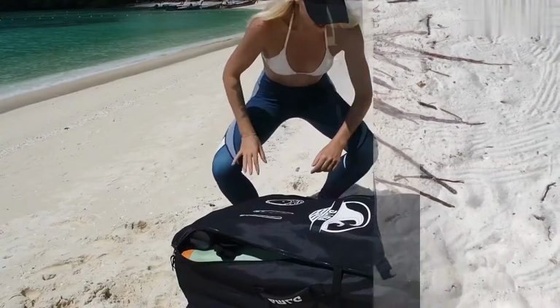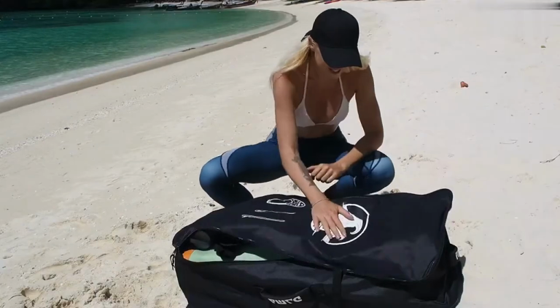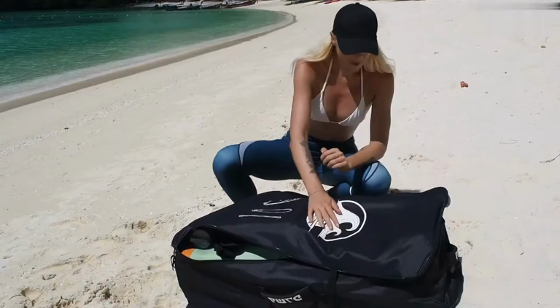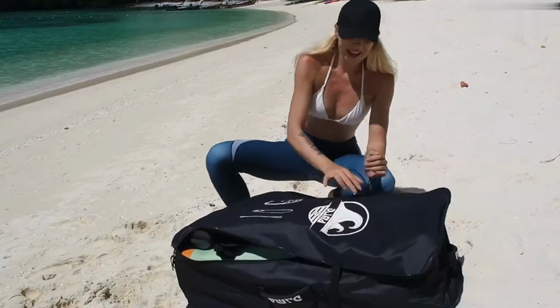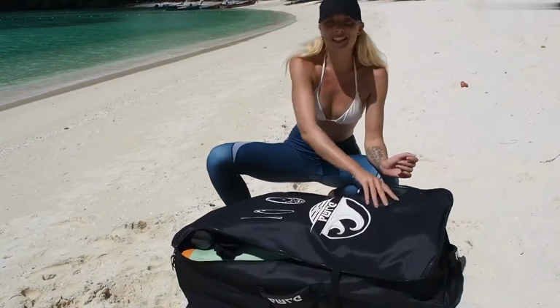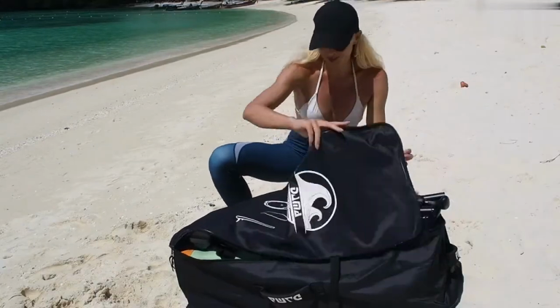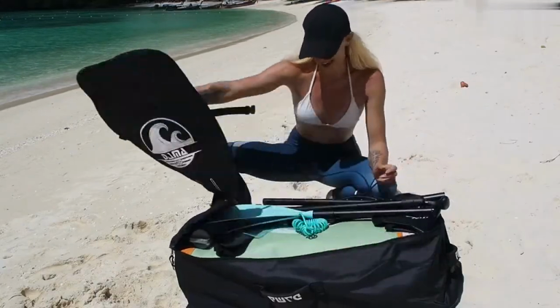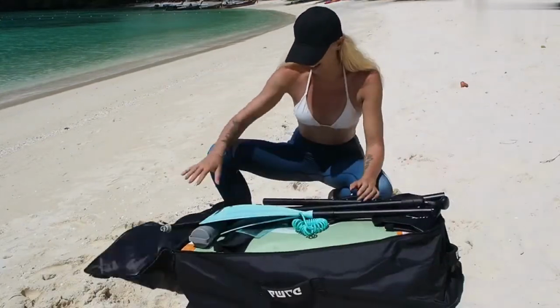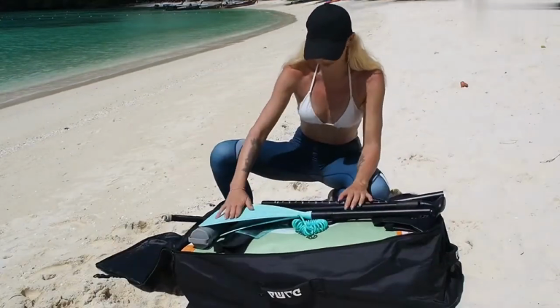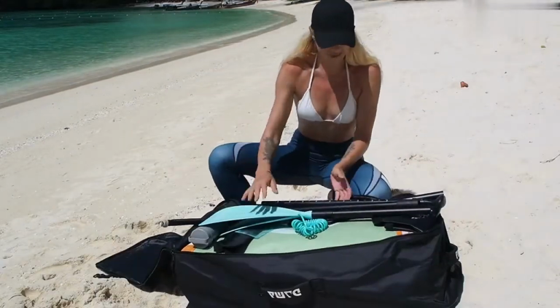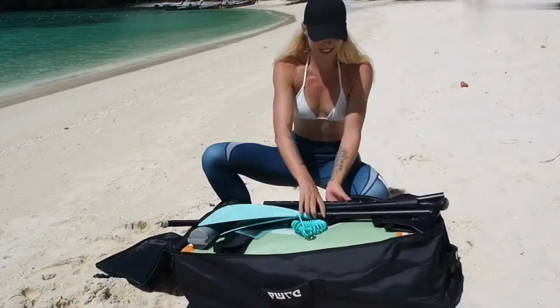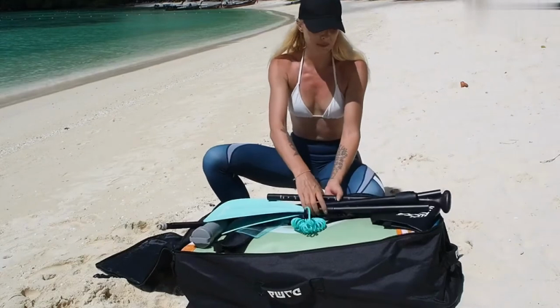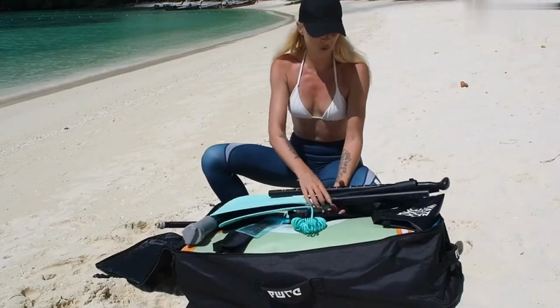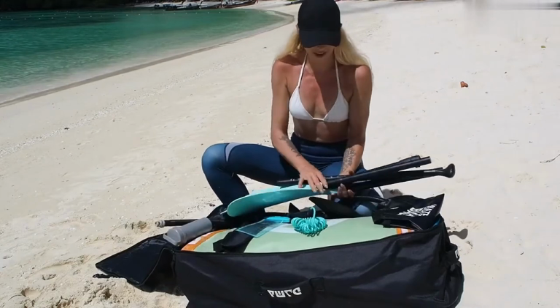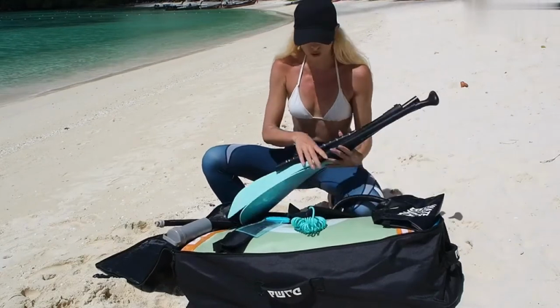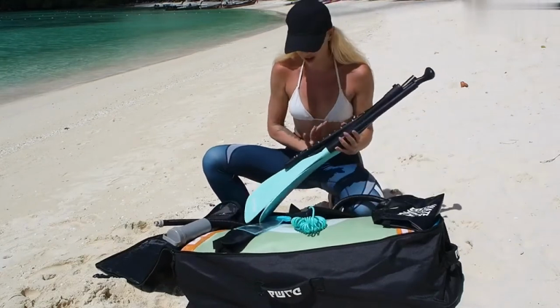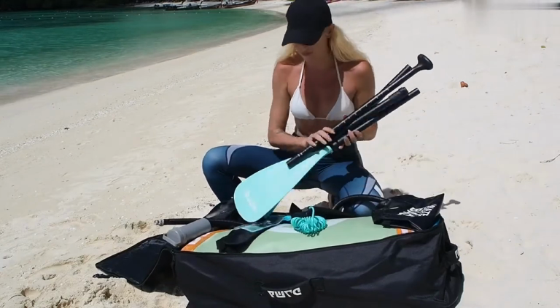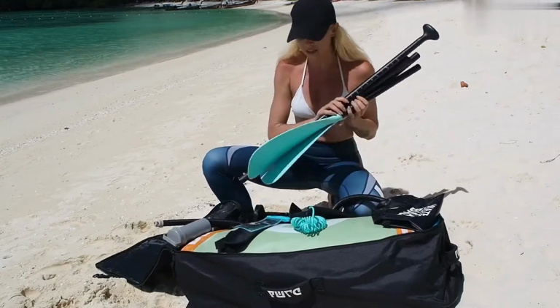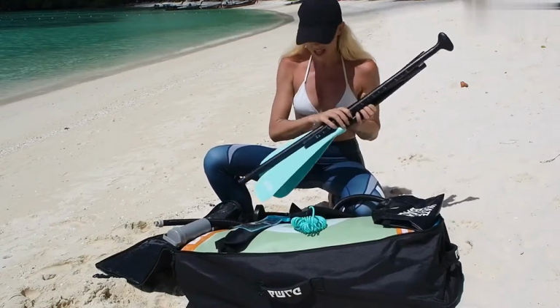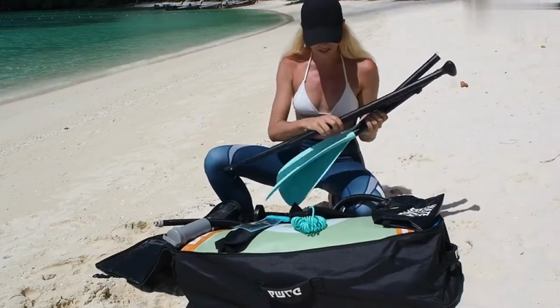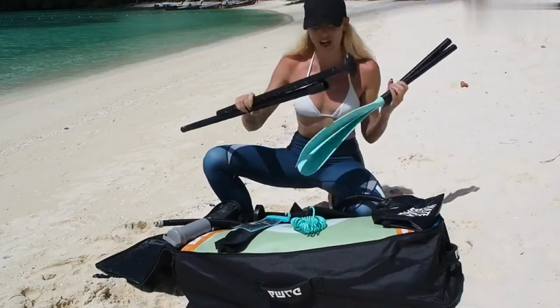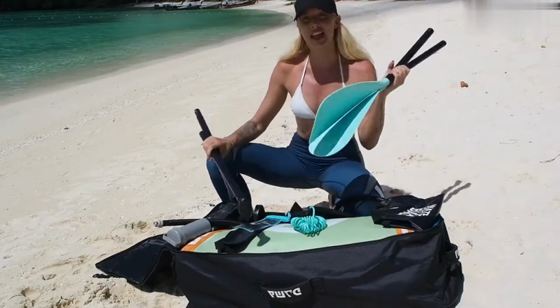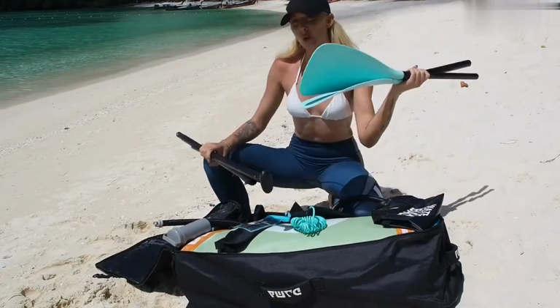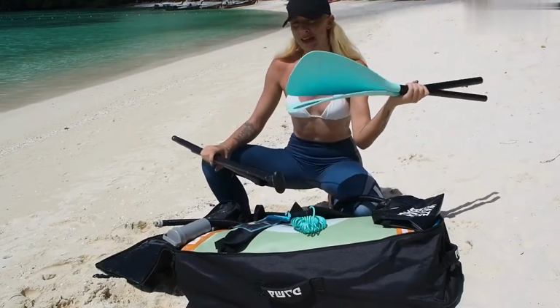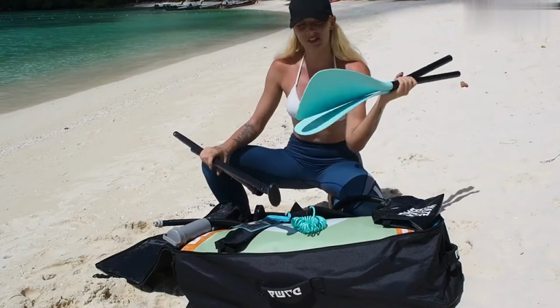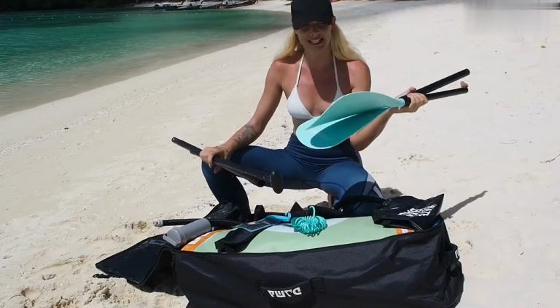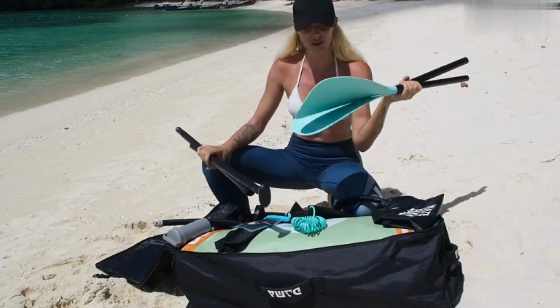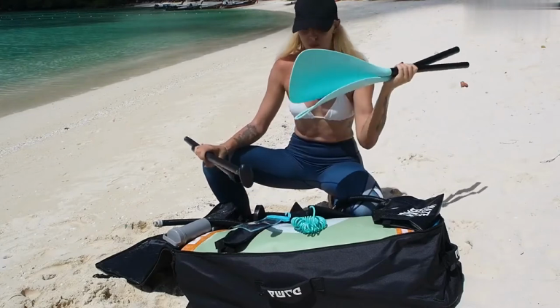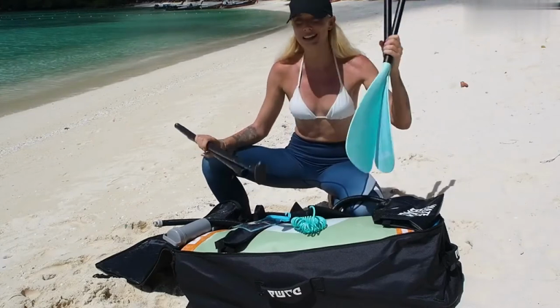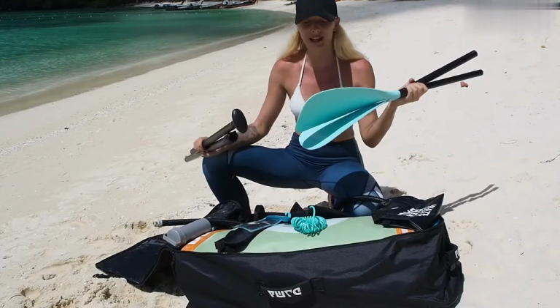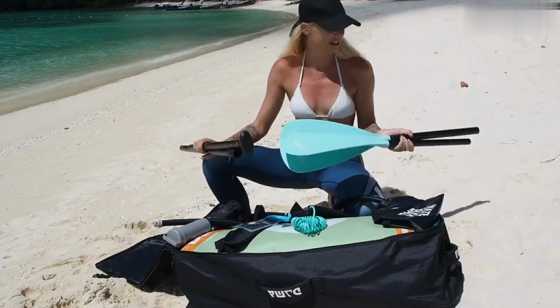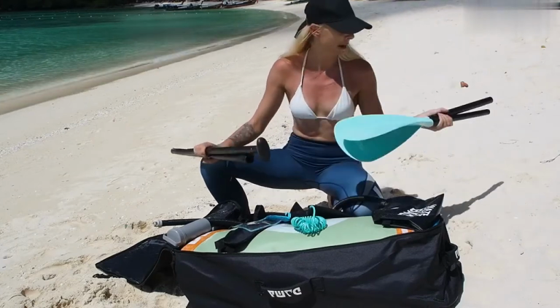So let's see what we have inside of the bag. Obviously it comes with an oar, with a puddle. This new edition has a two-way puddle which is fantastic, so you can also puddle like on a kayak the same way.